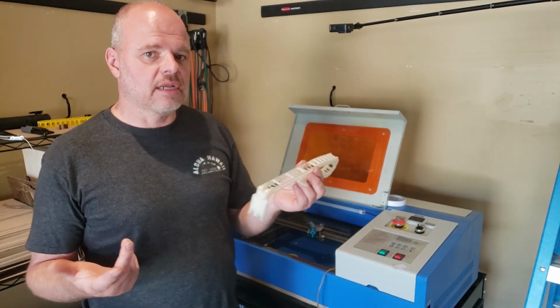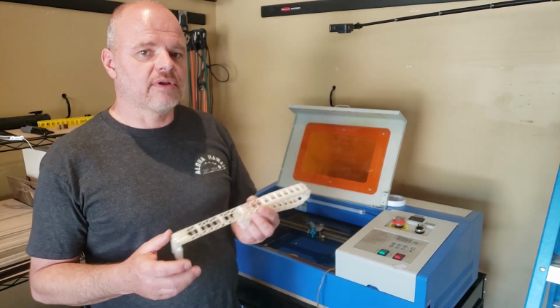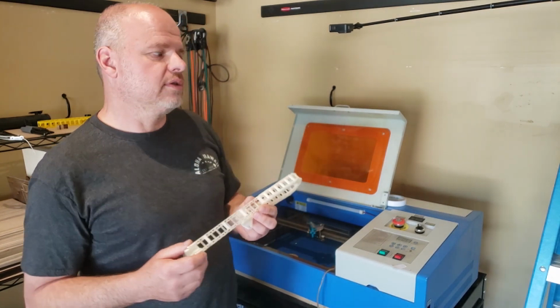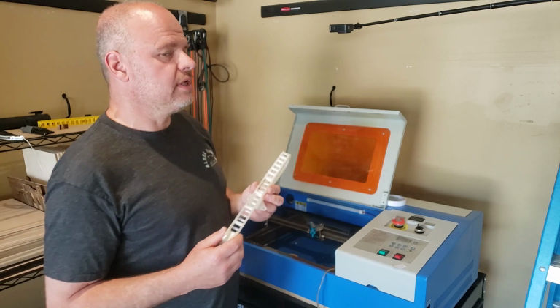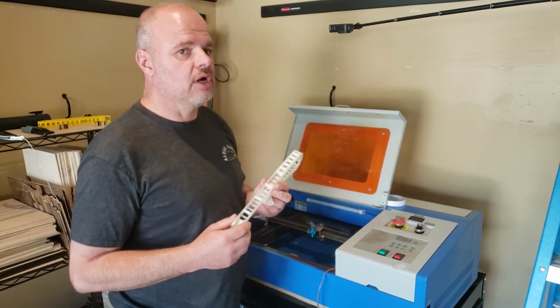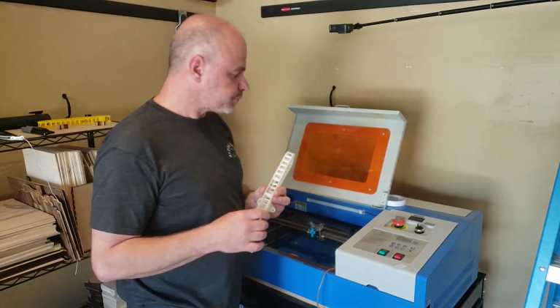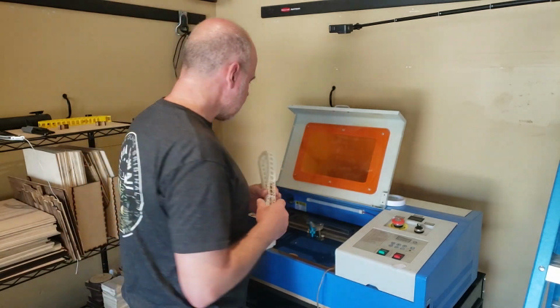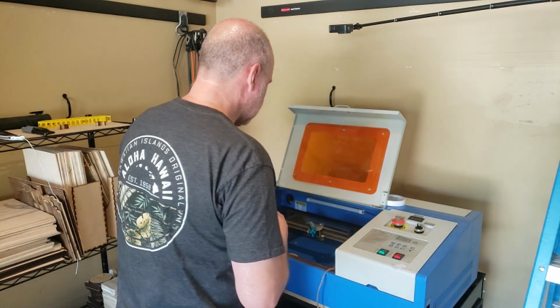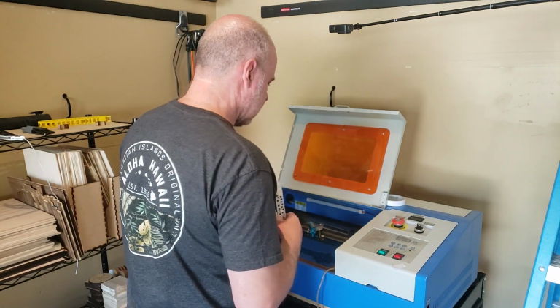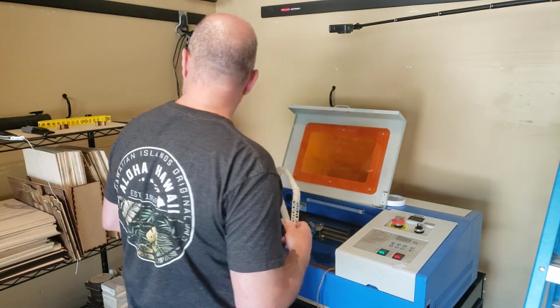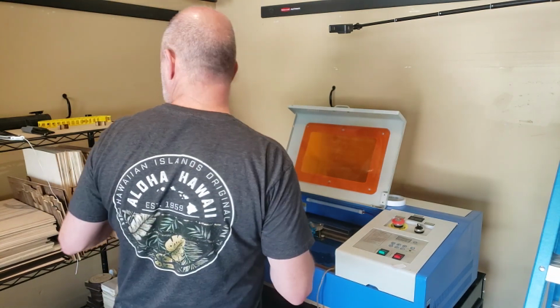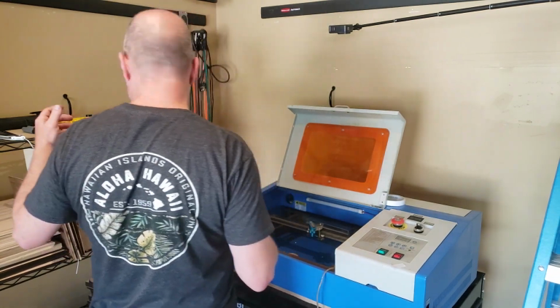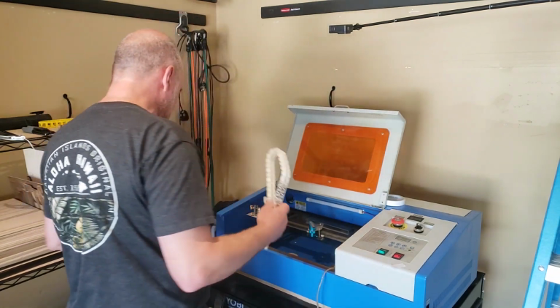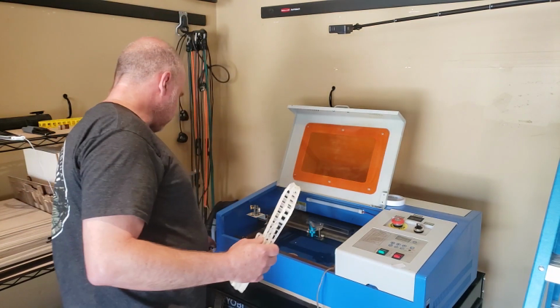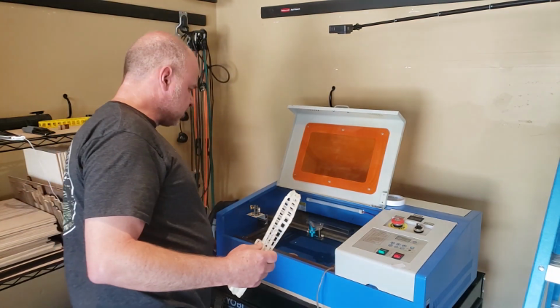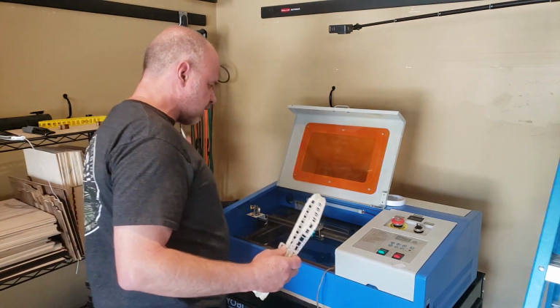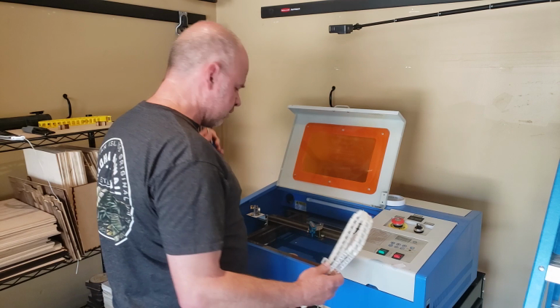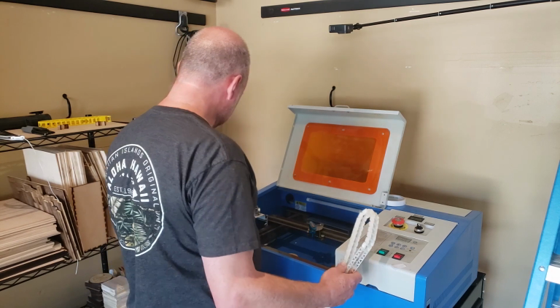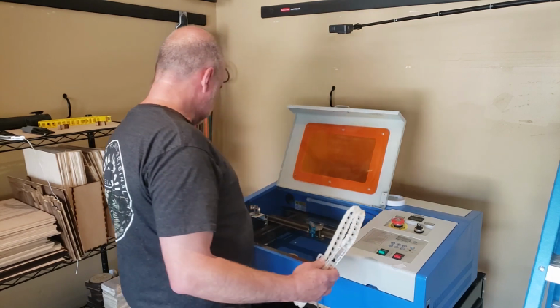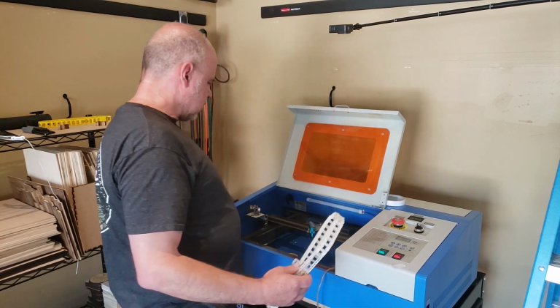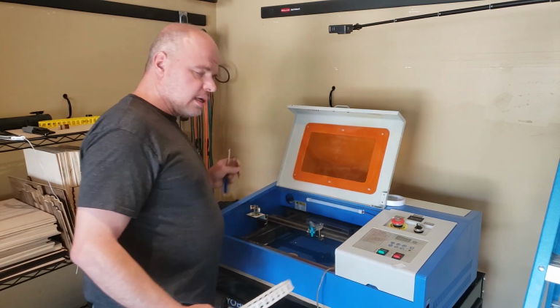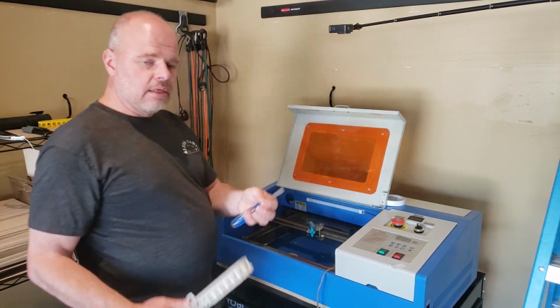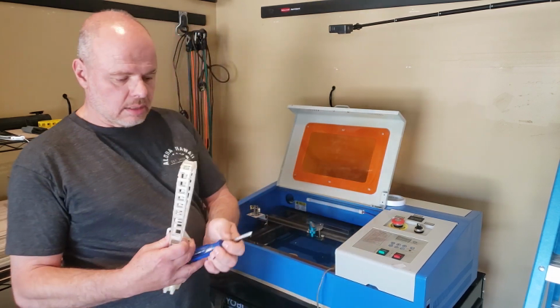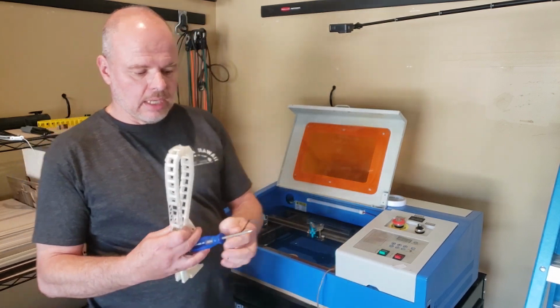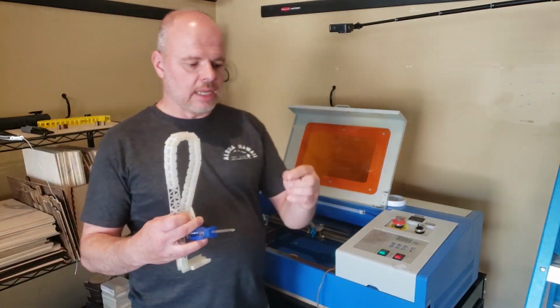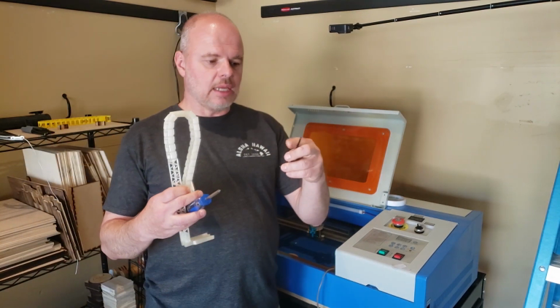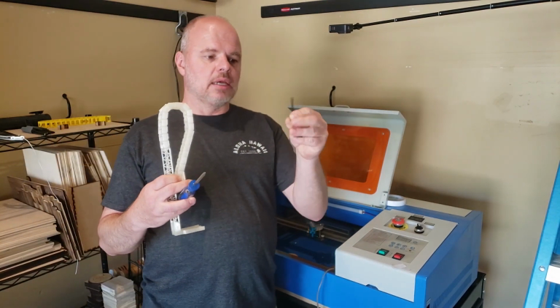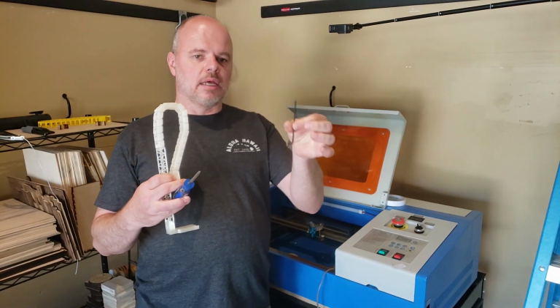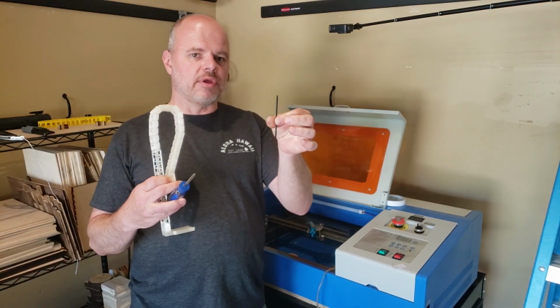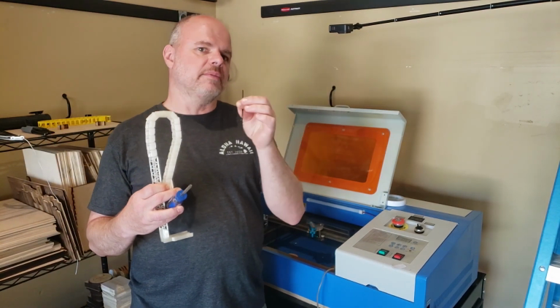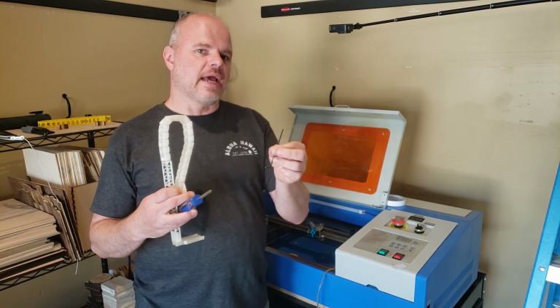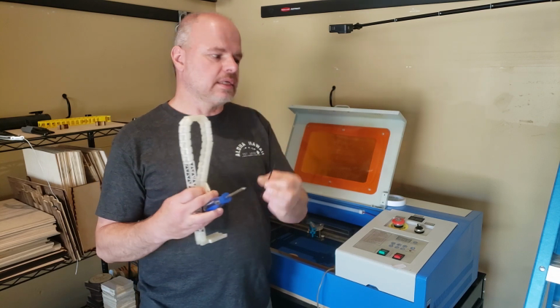It's not a difficult thing to install. You're going to need a Phillips screwdriver and a three millimeter Allen key.